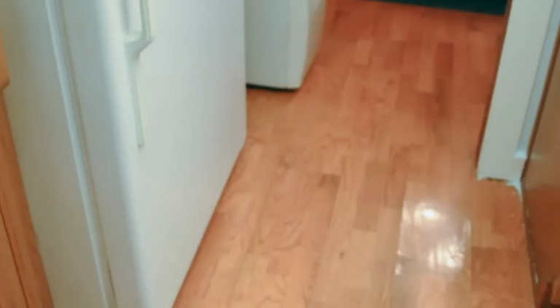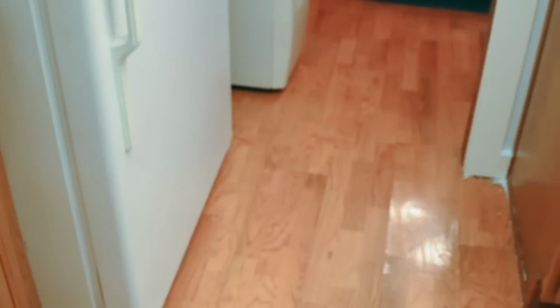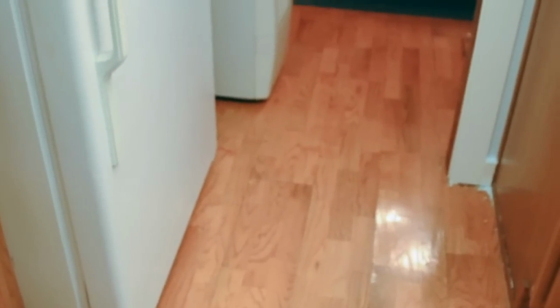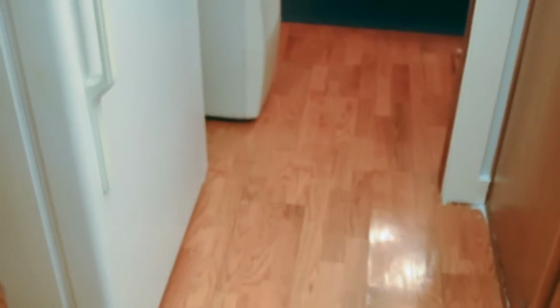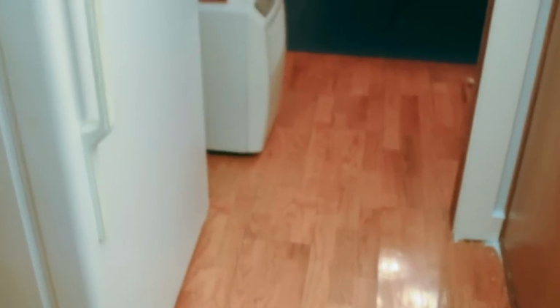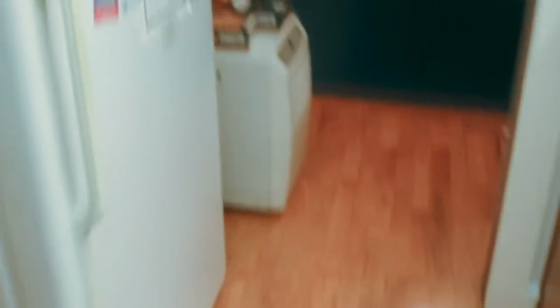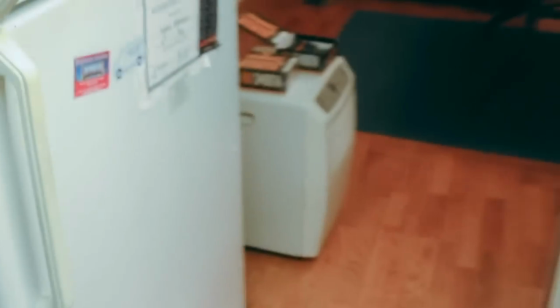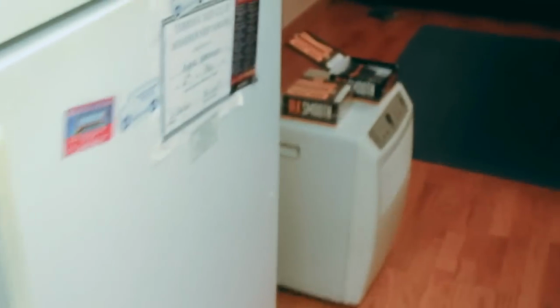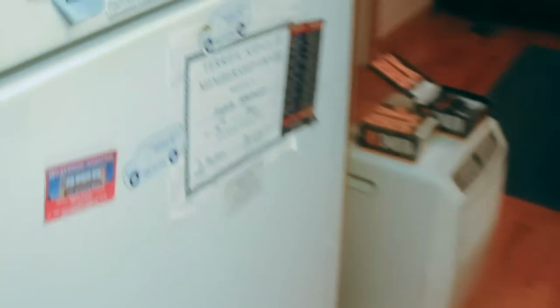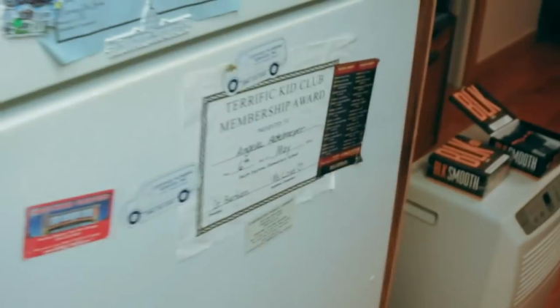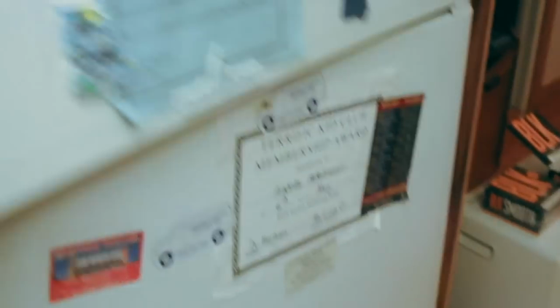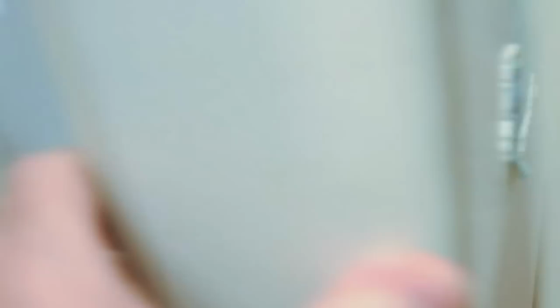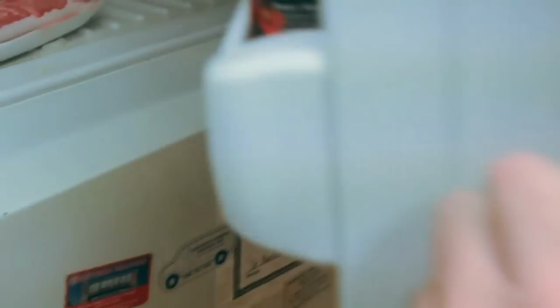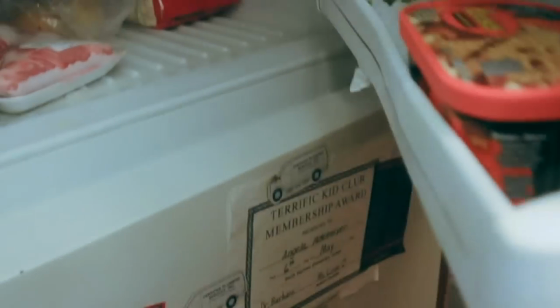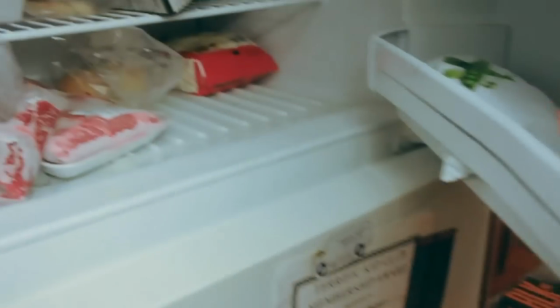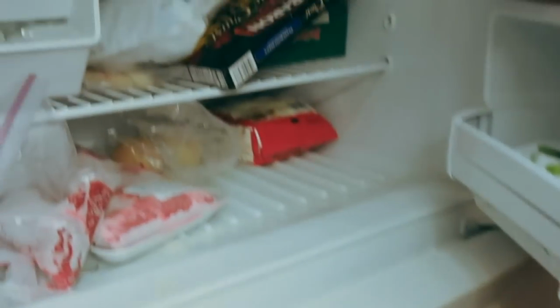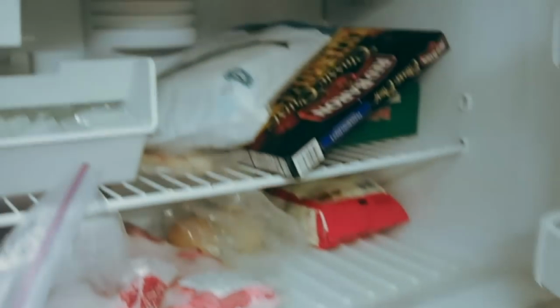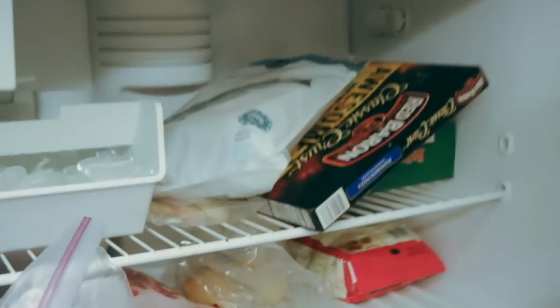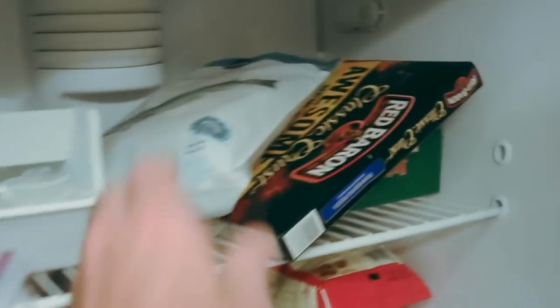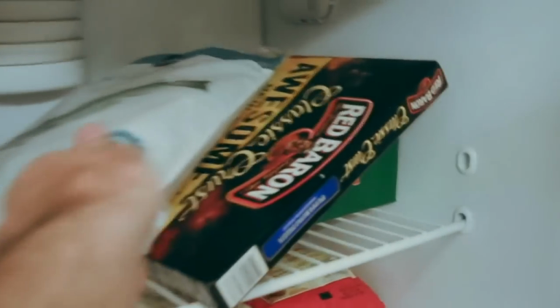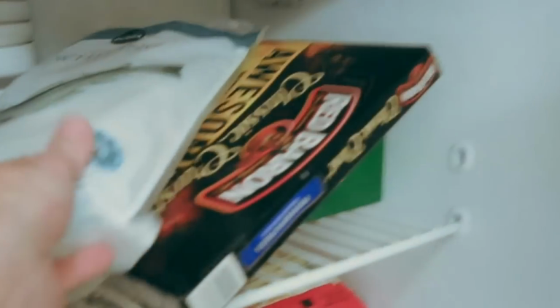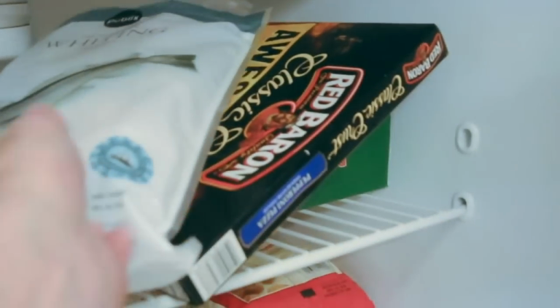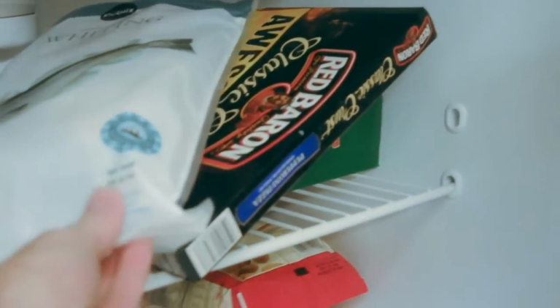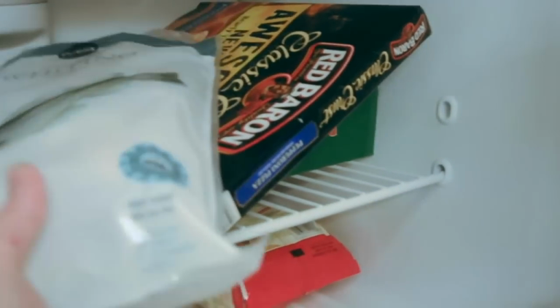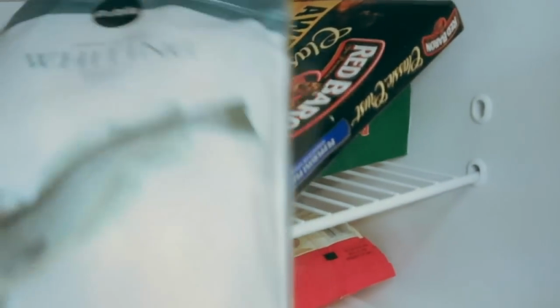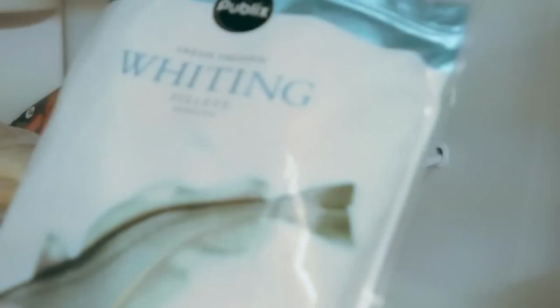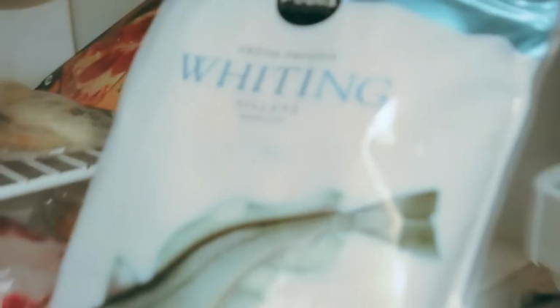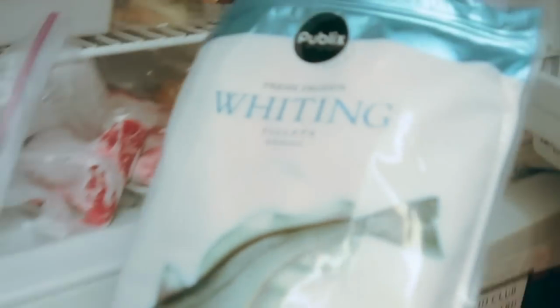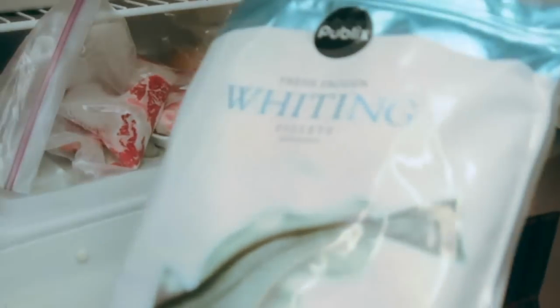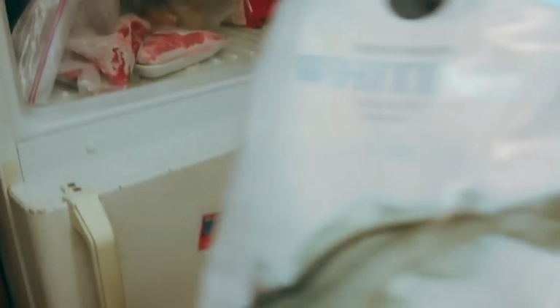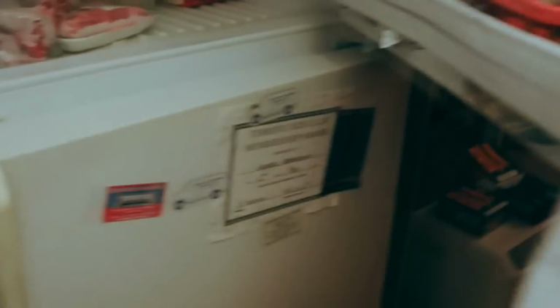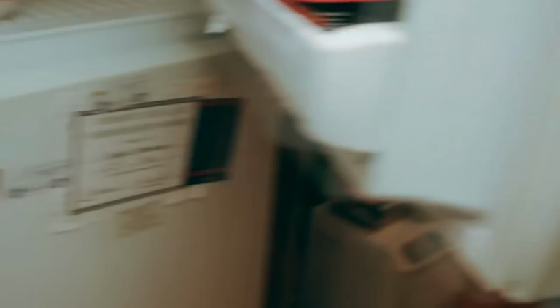I went to the store tonight to get me some fish, which is fine, because I like fish now and again. So here we have whiting, a nice frozen packet.